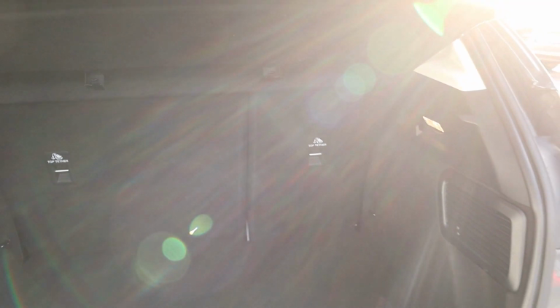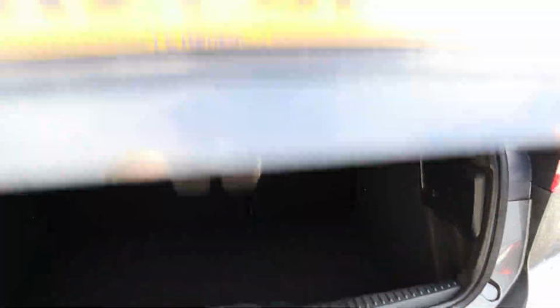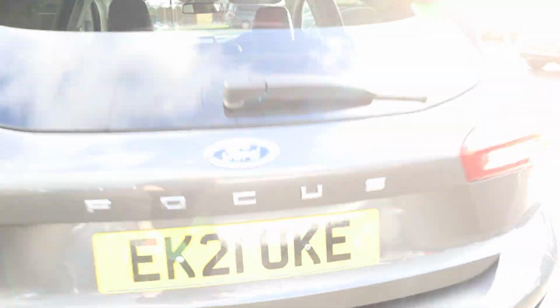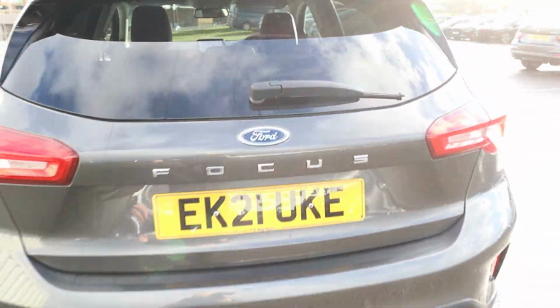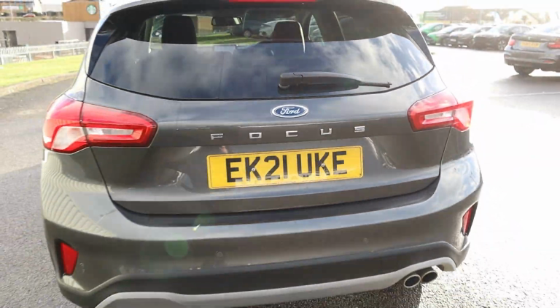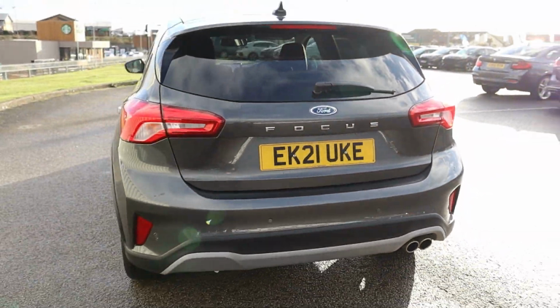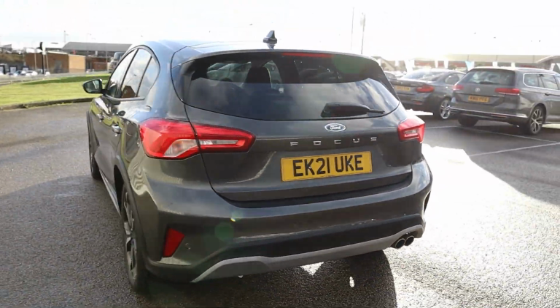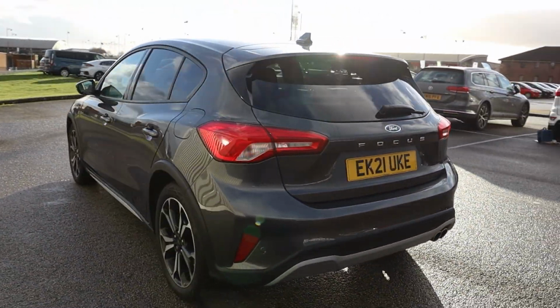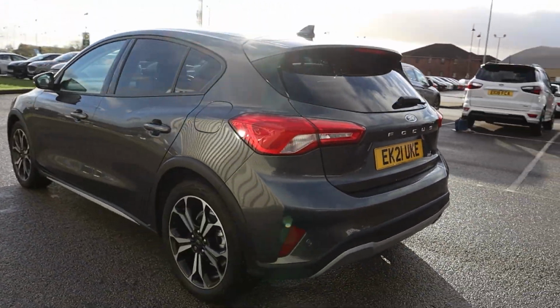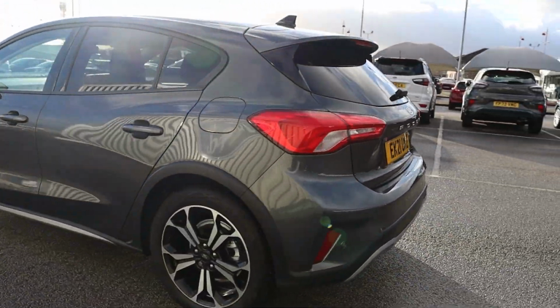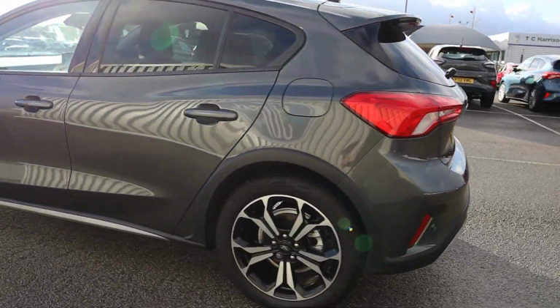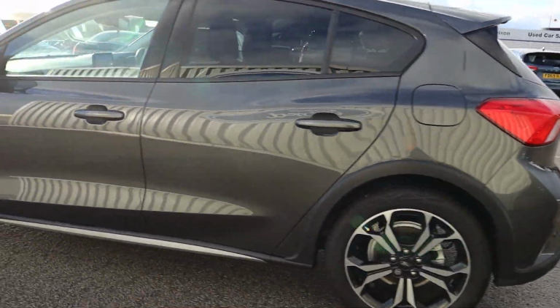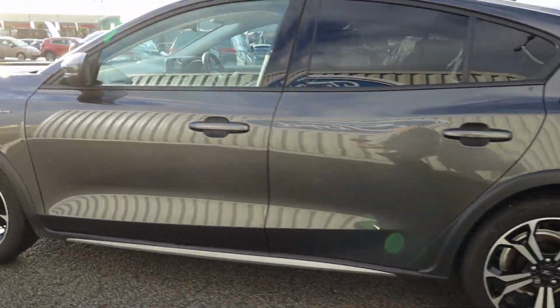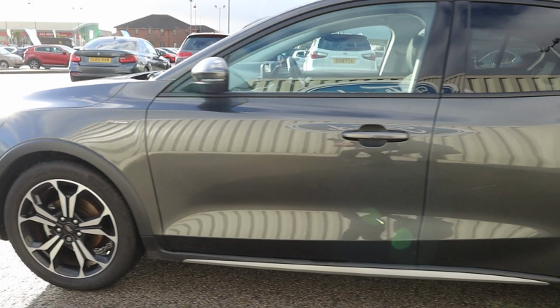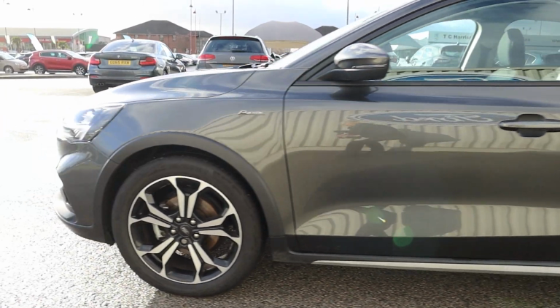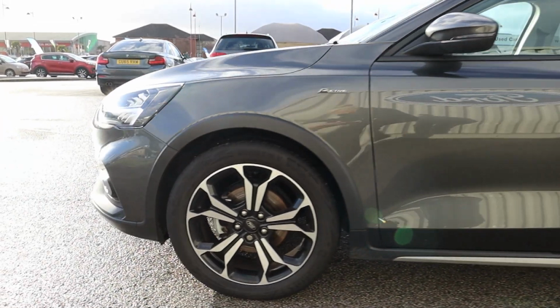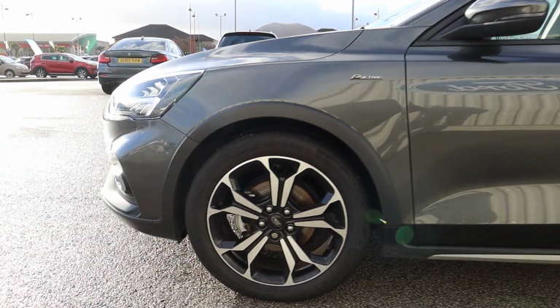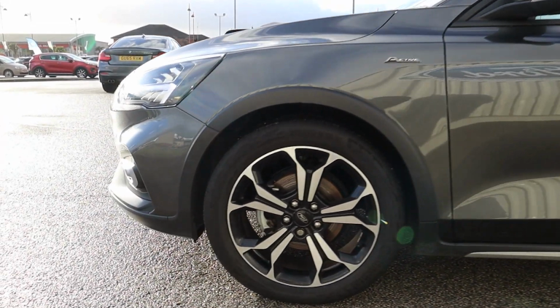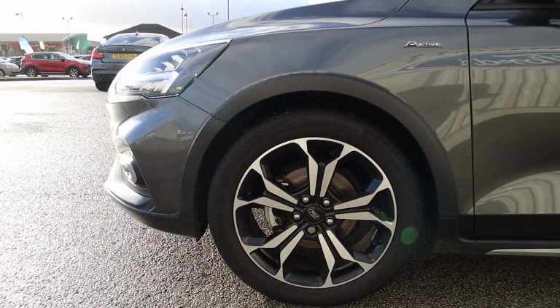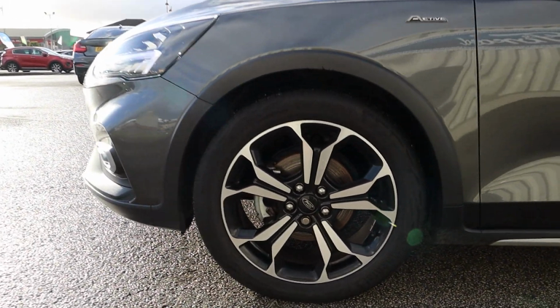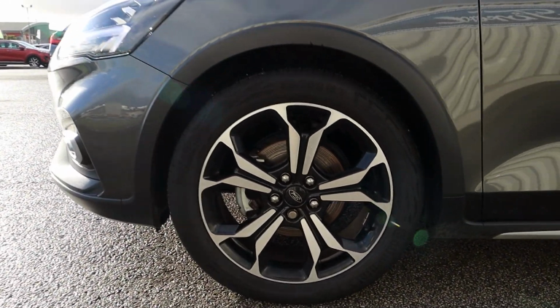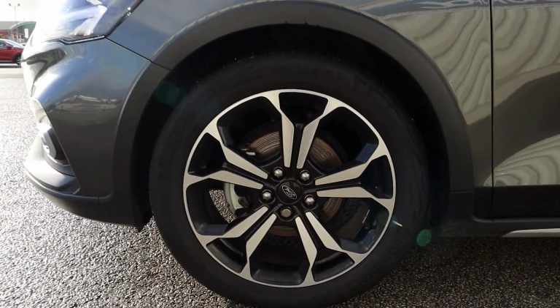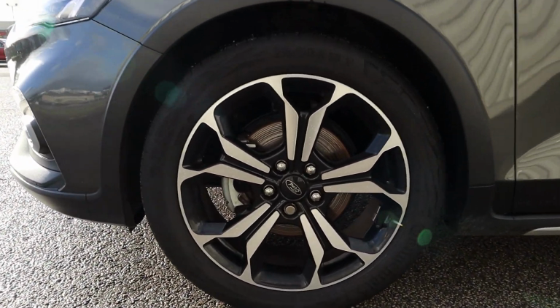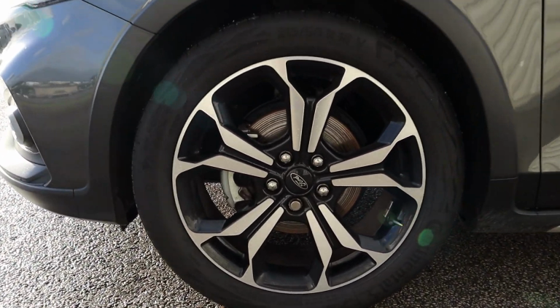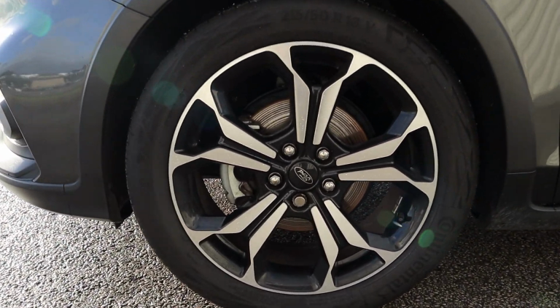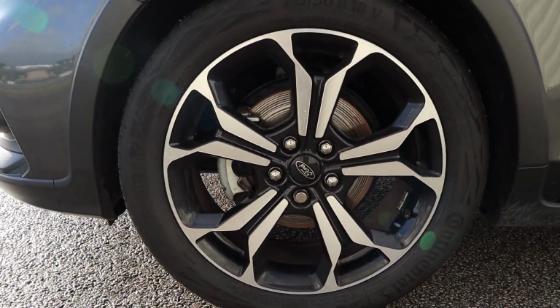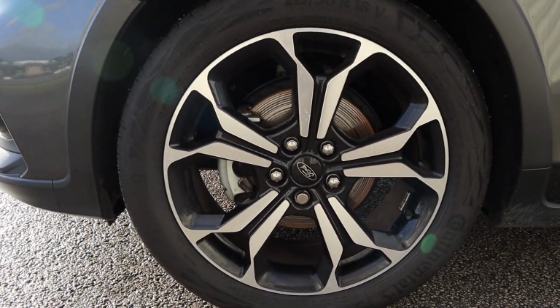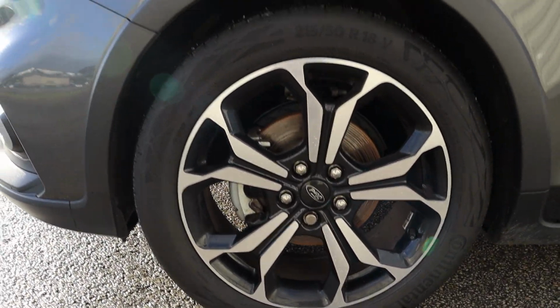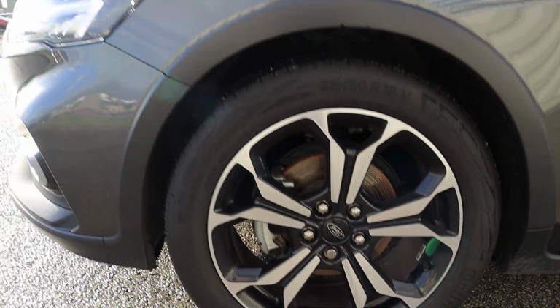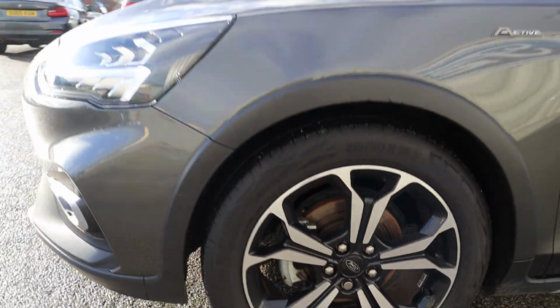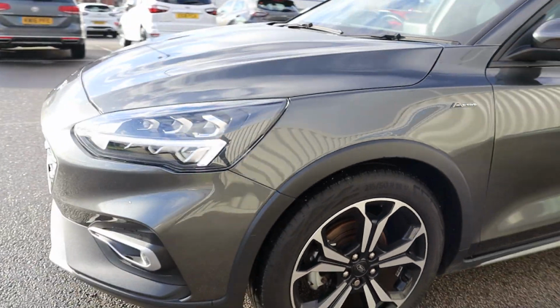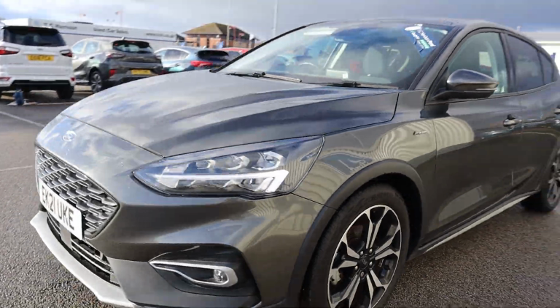This Focus is a manual diesel drive with one previous owner and has done 12,621 miles.